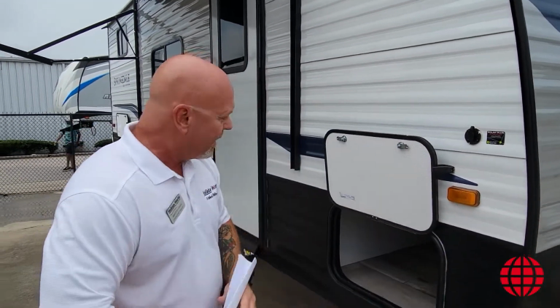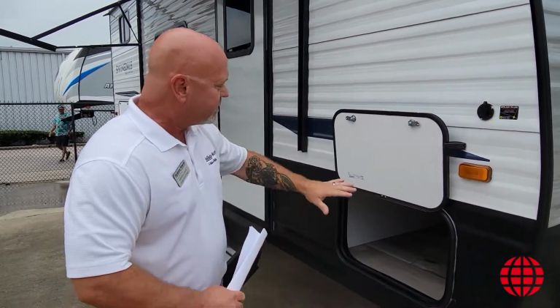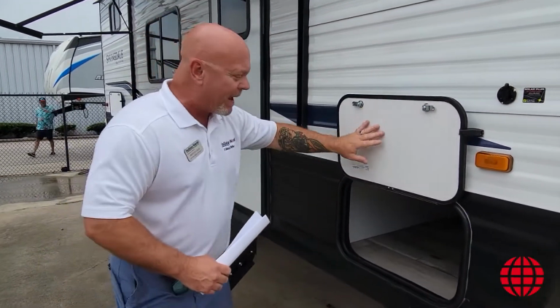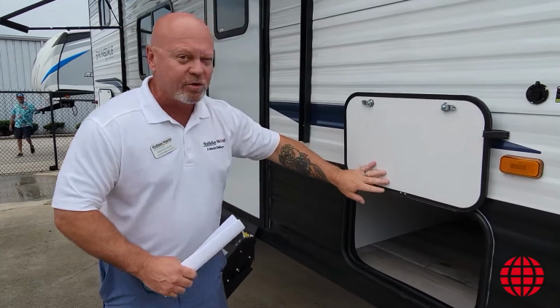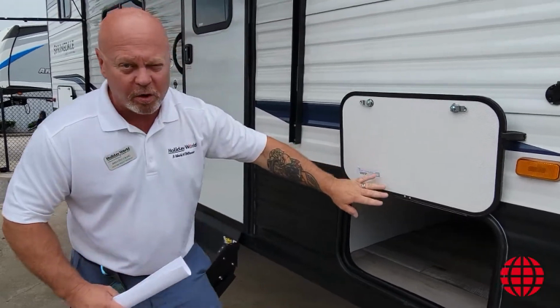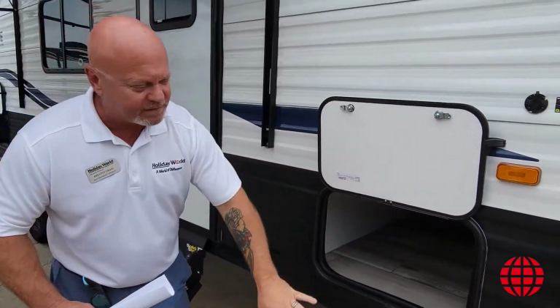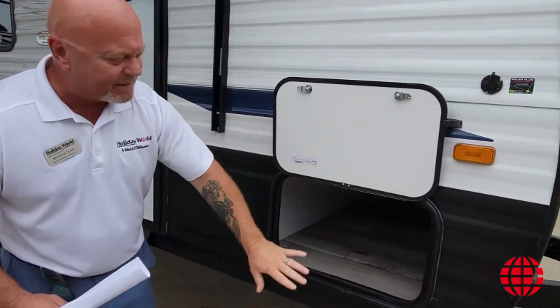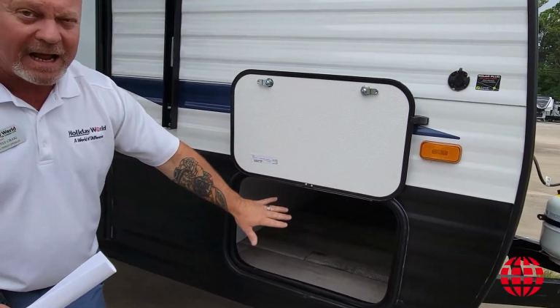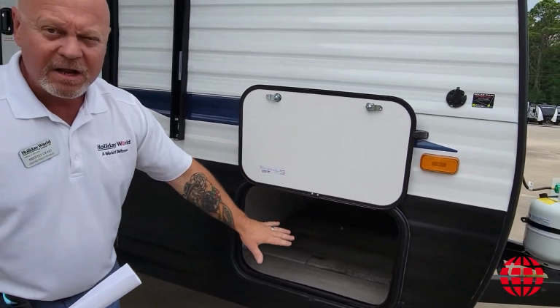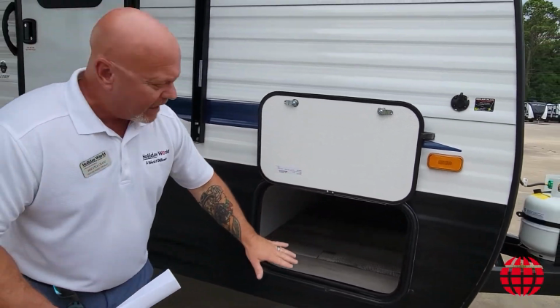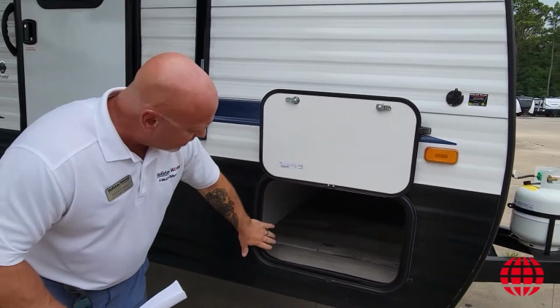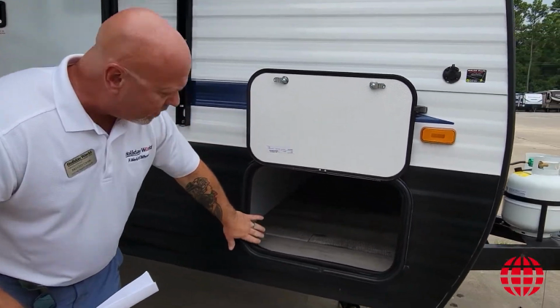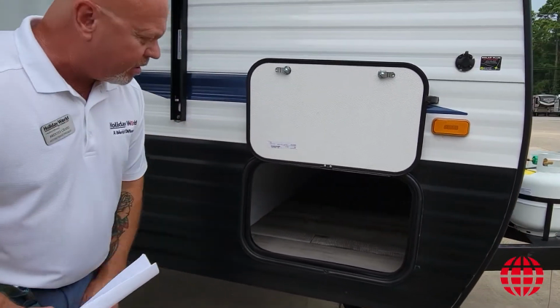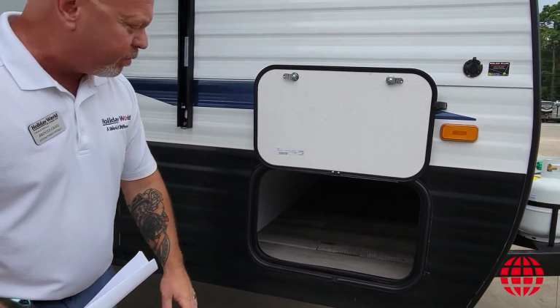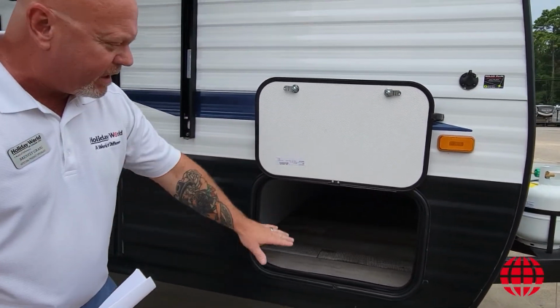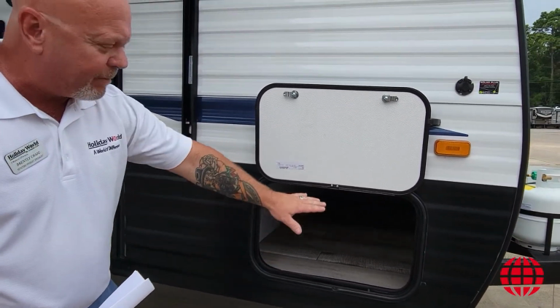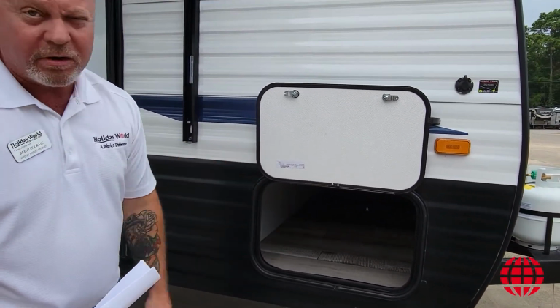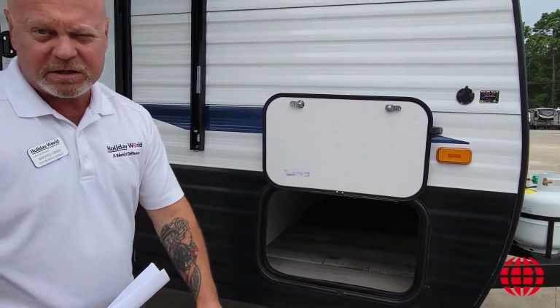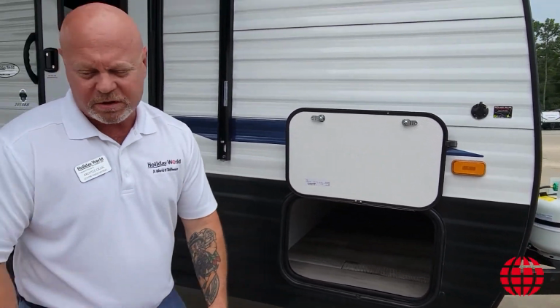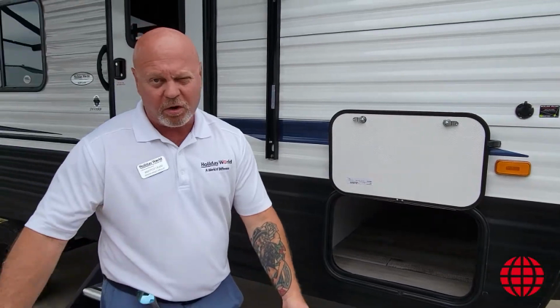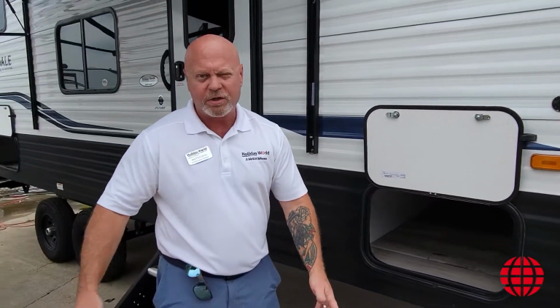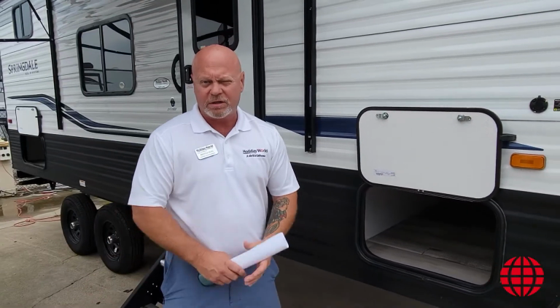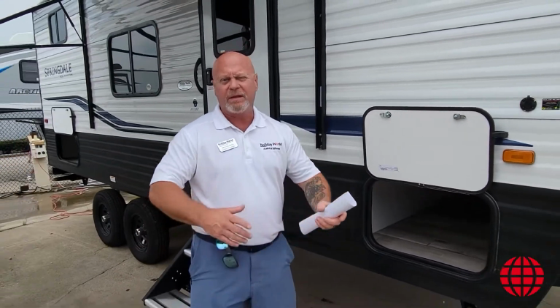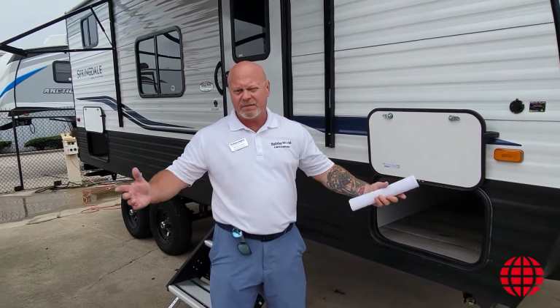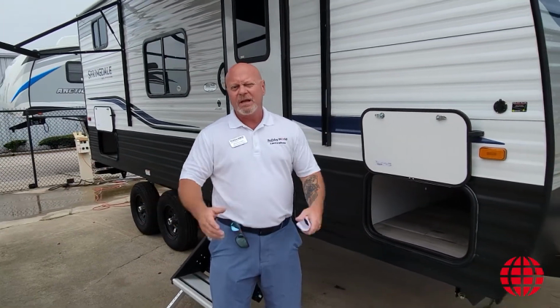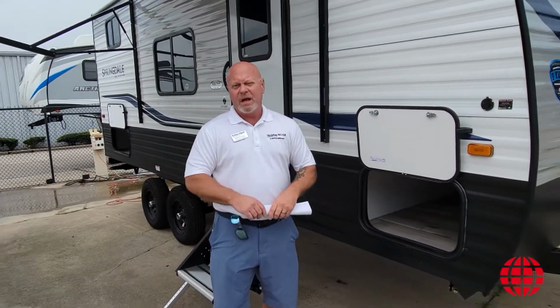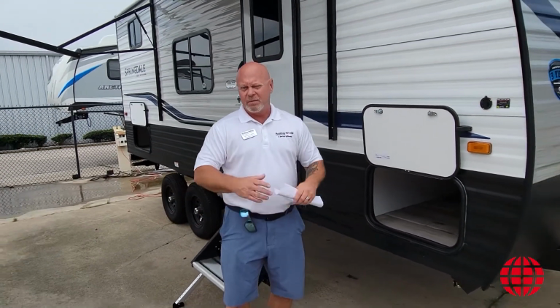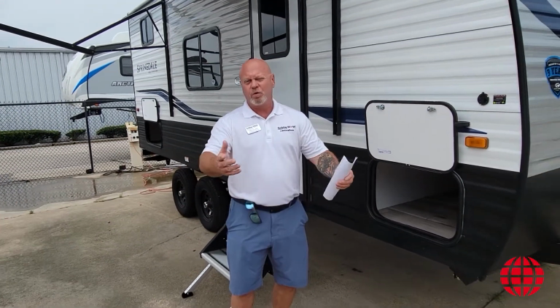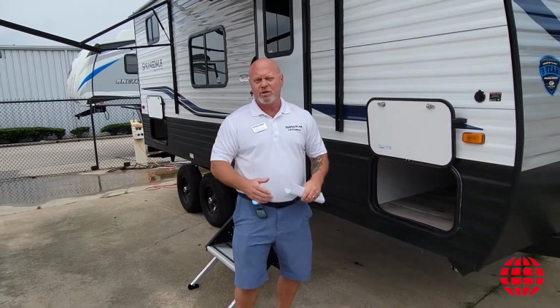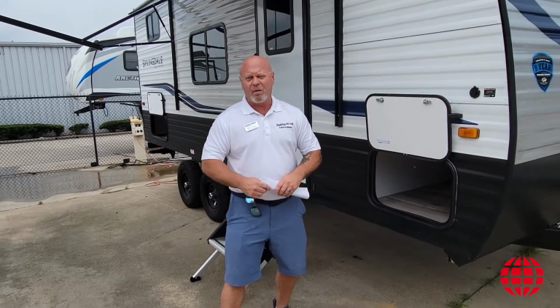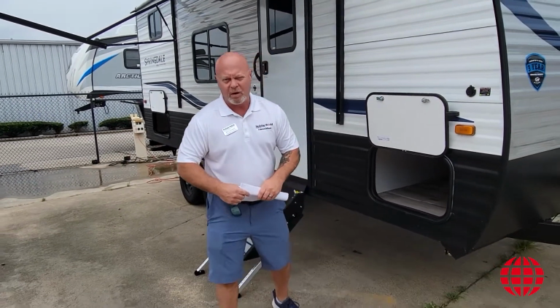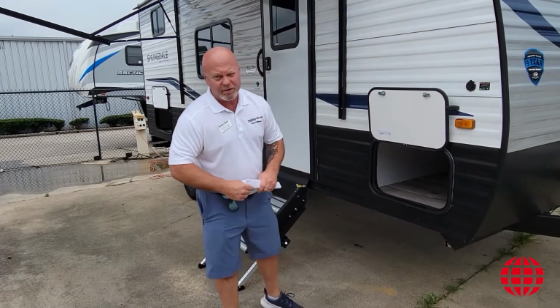This is your pass-through. It goes from side to side. As you can note in here, there are plenty of opportunities to store some of your lawn chairs and some items, some of your tools that you might want to carry with you.